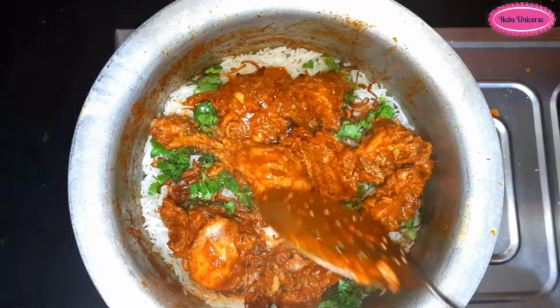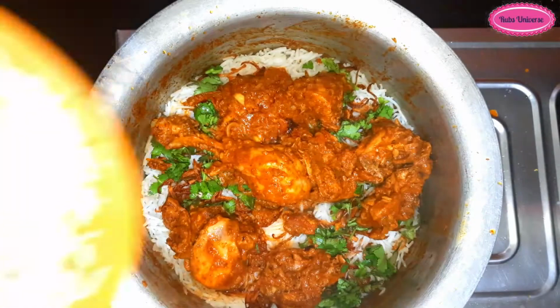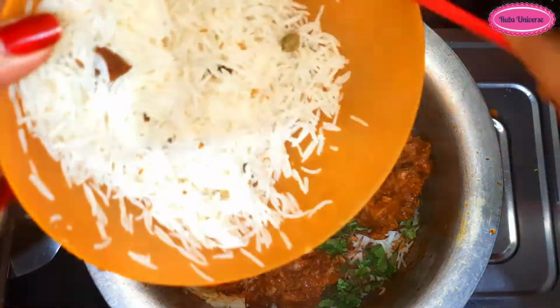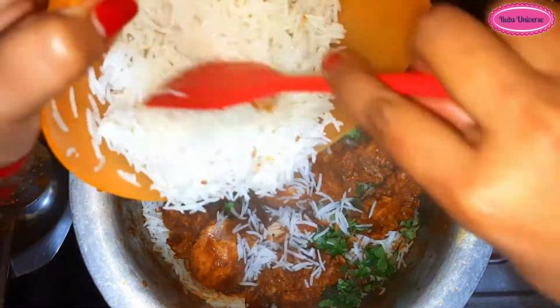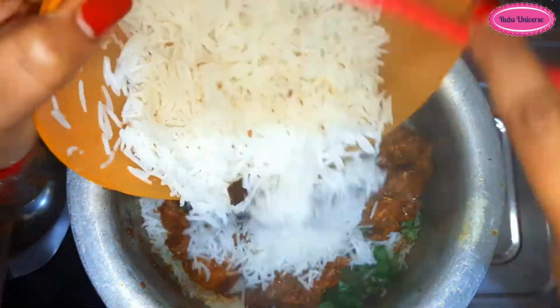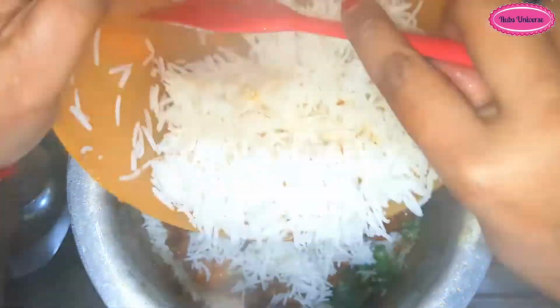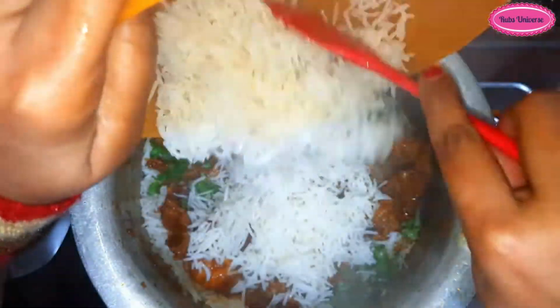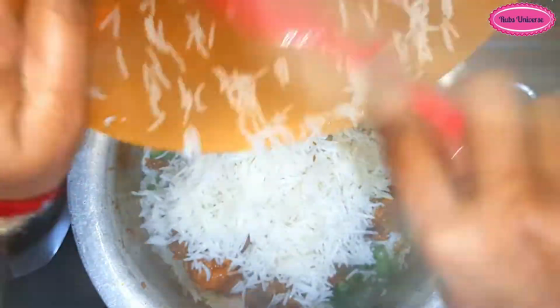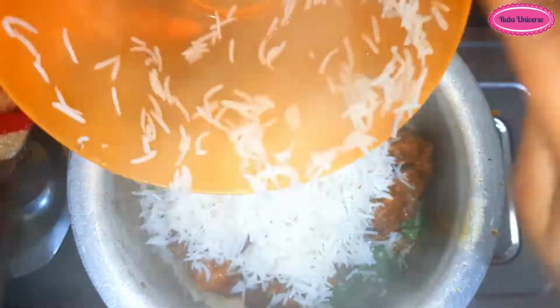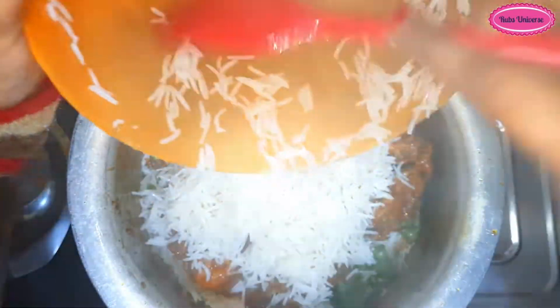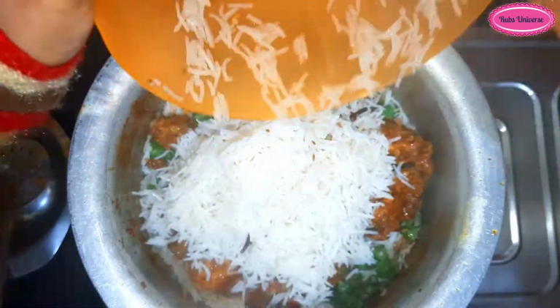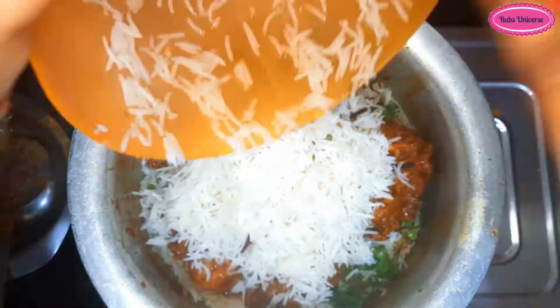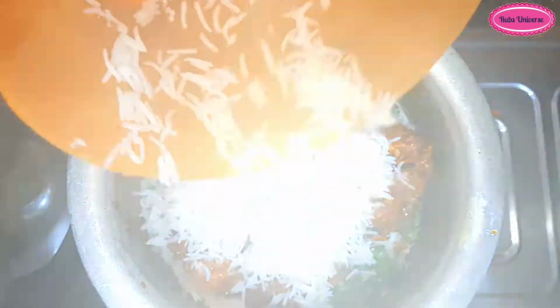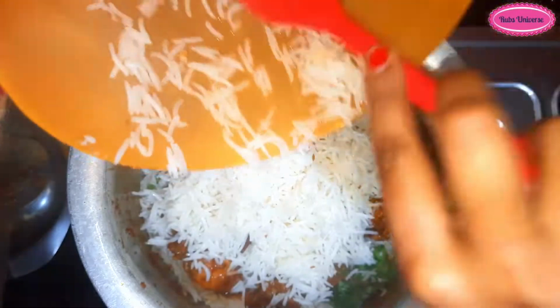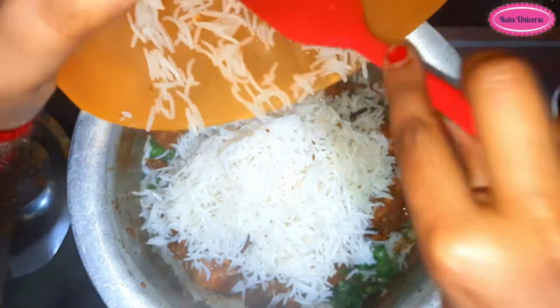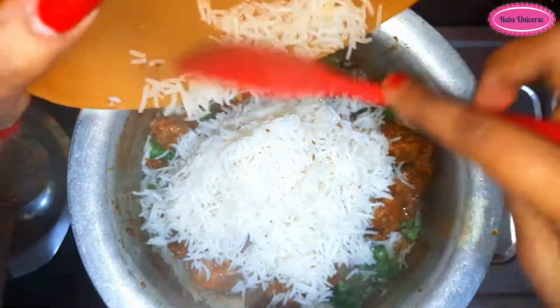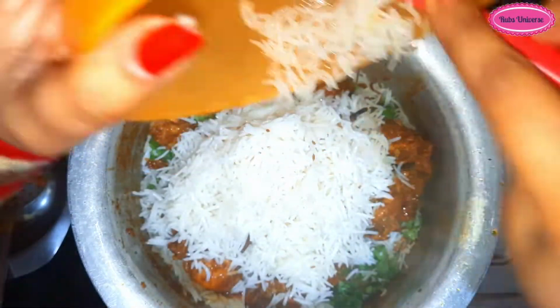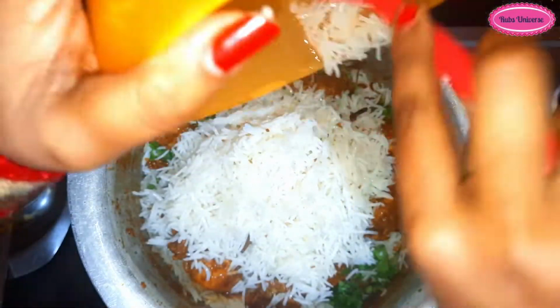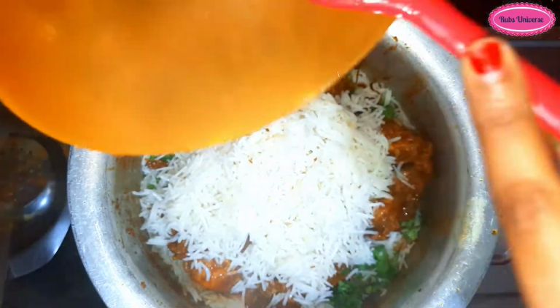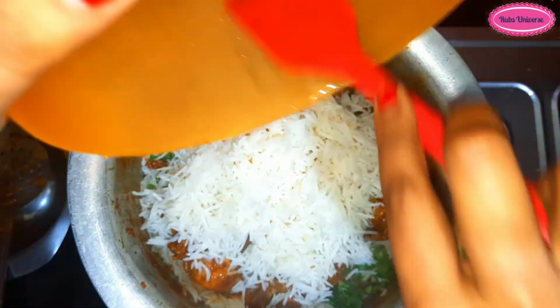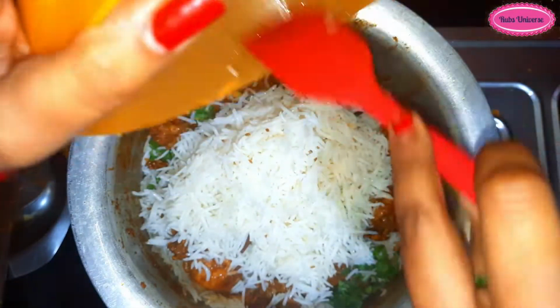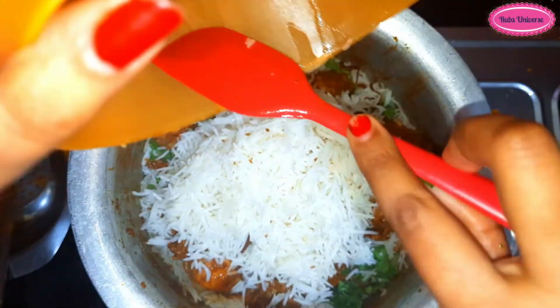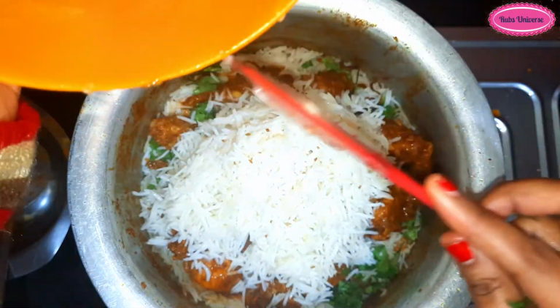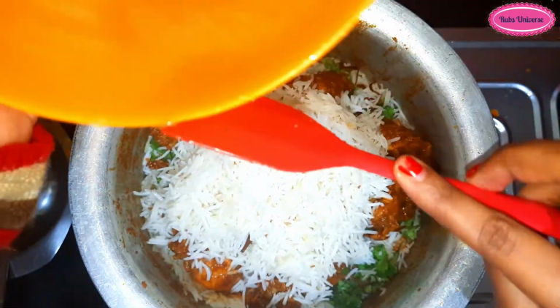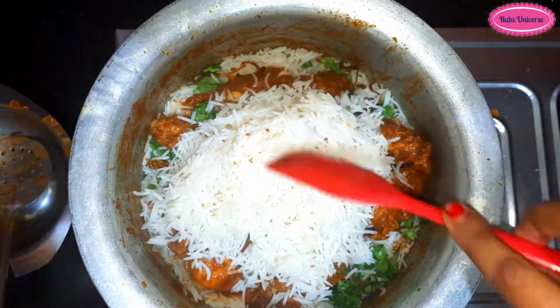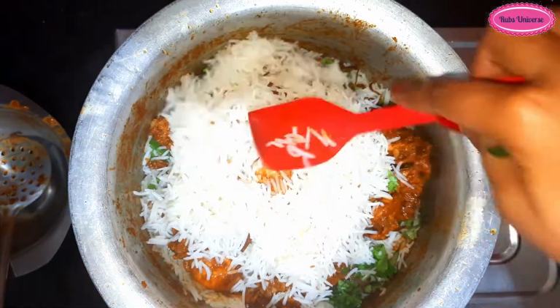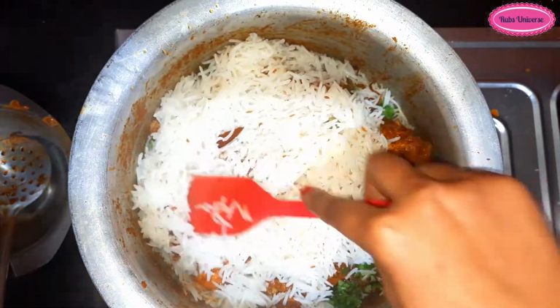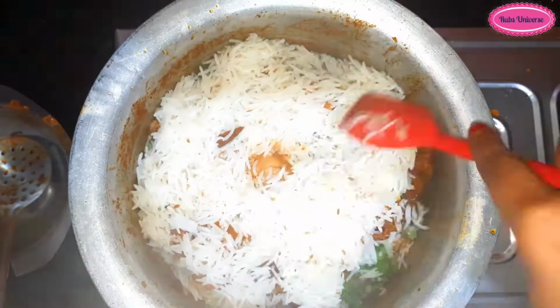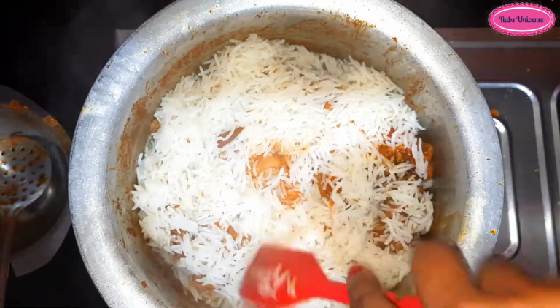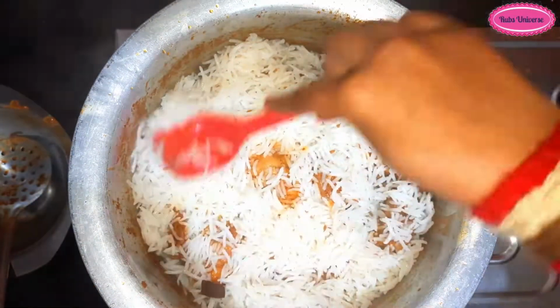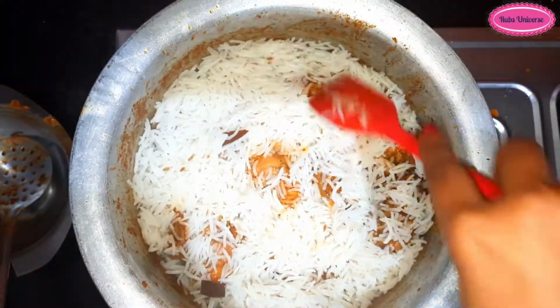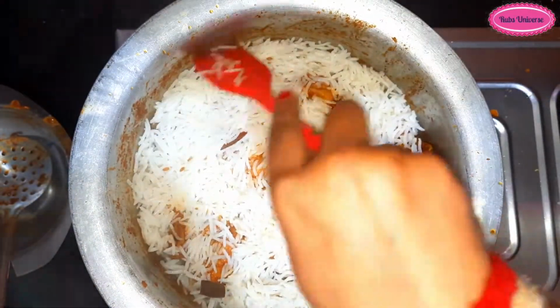You can also add another layer of chicken in this way. Remember that the chicken should be 95 percent cooked. You can also use food color as well.